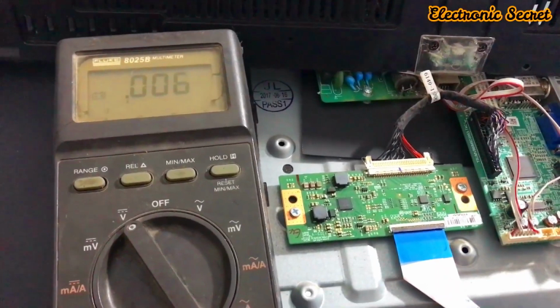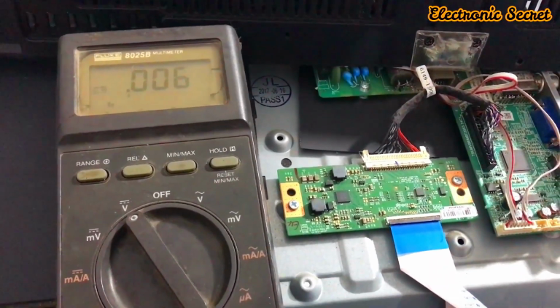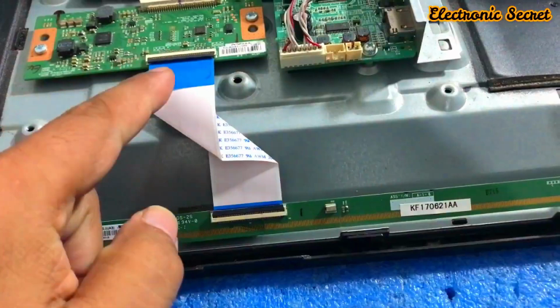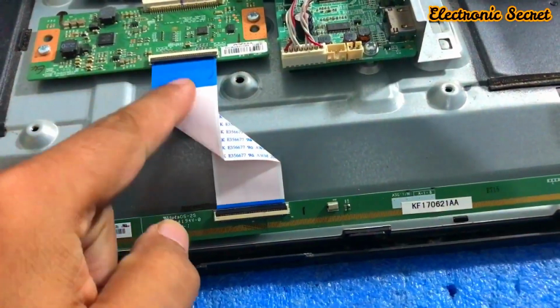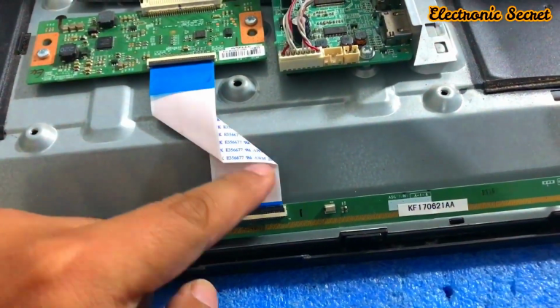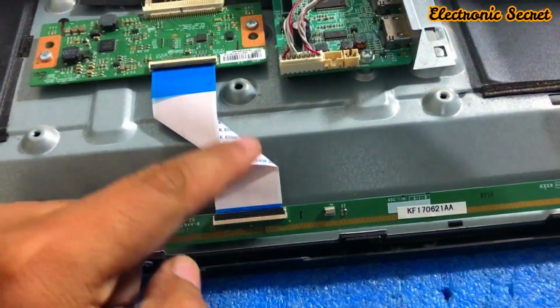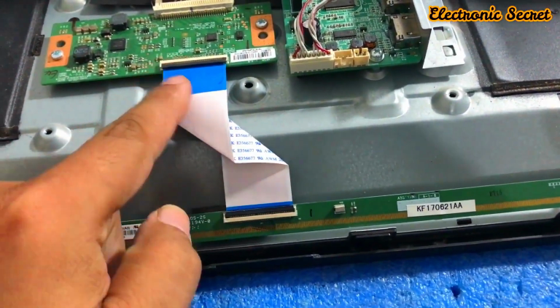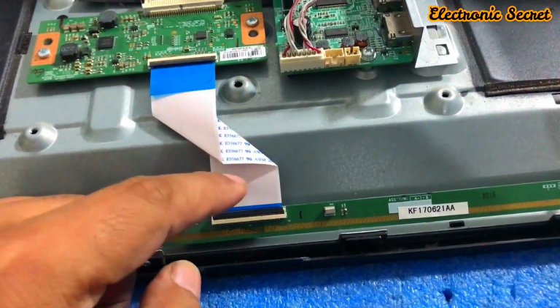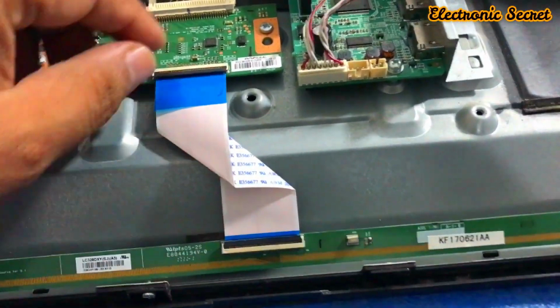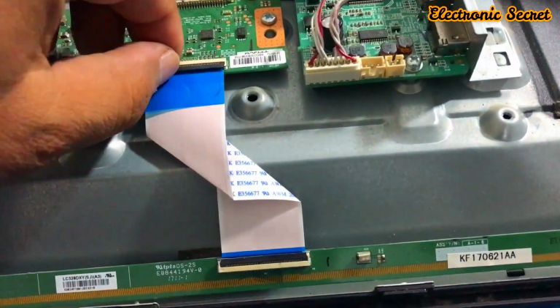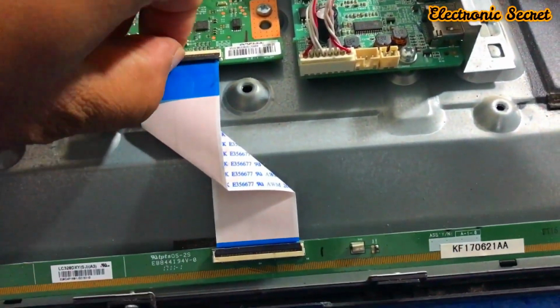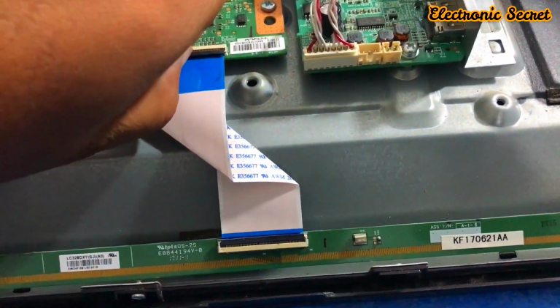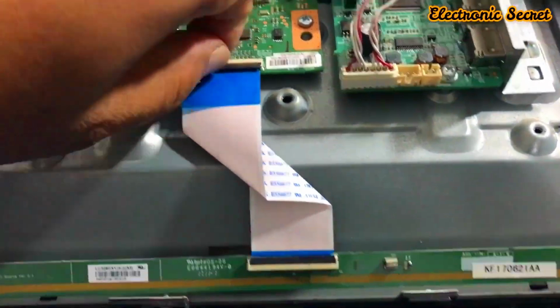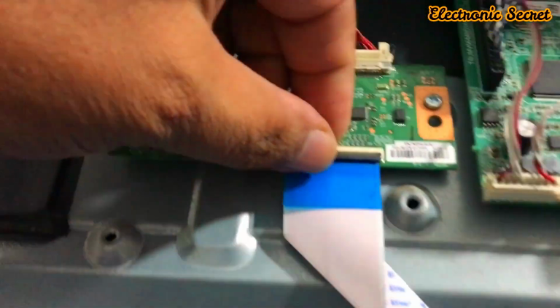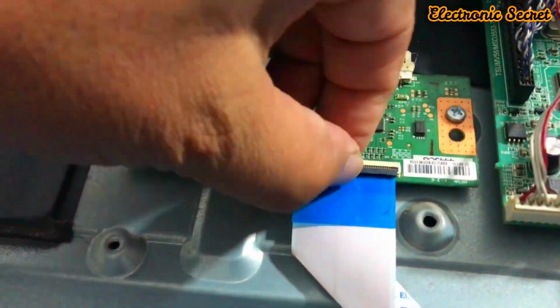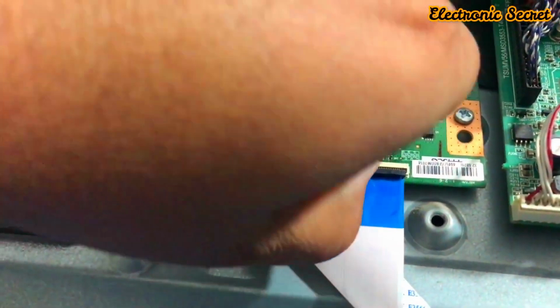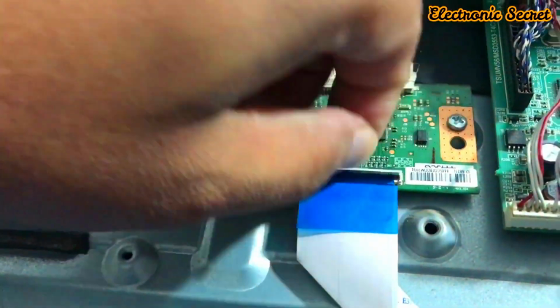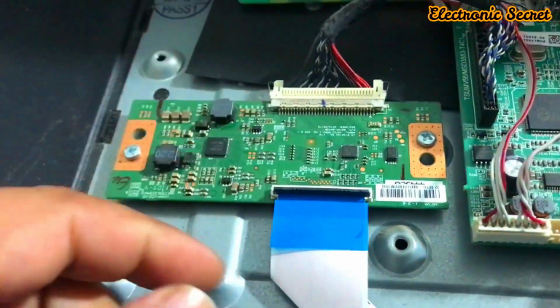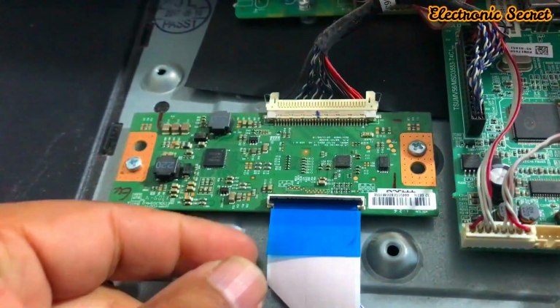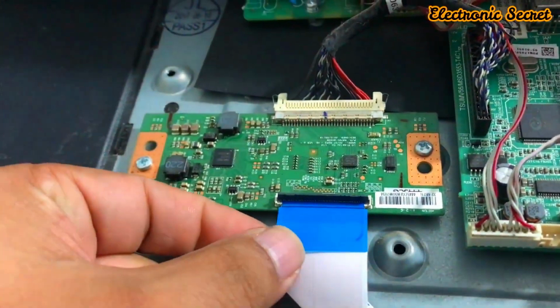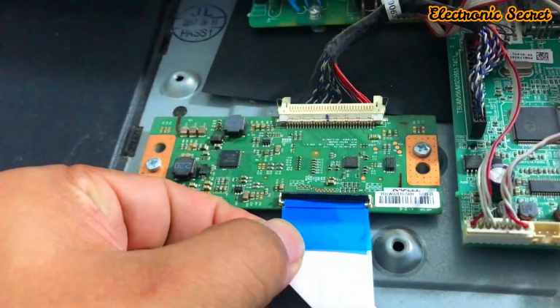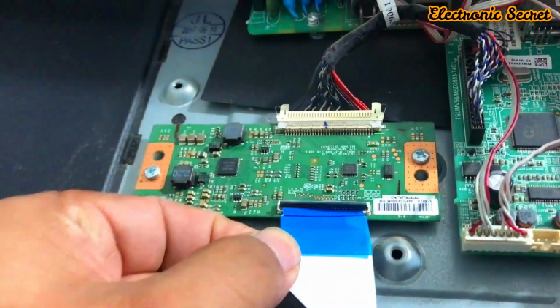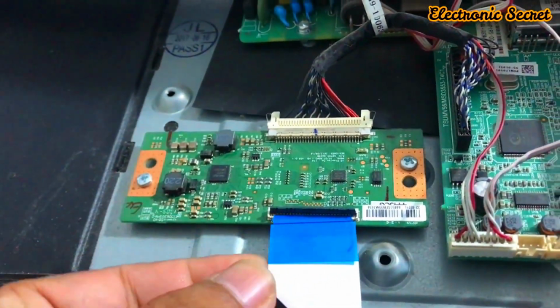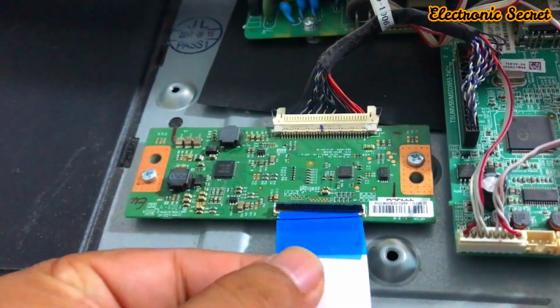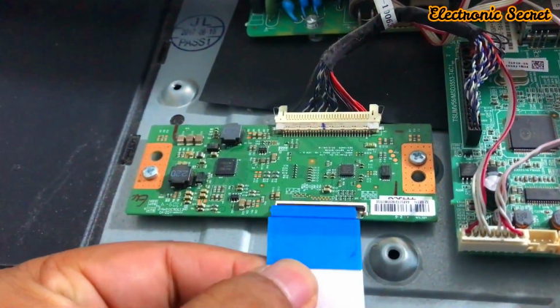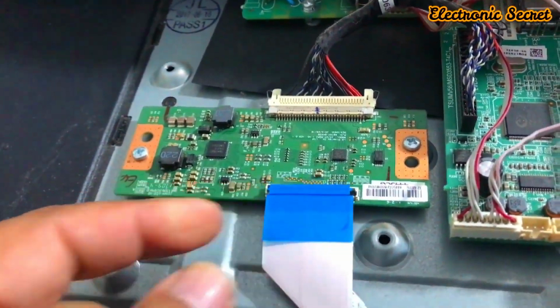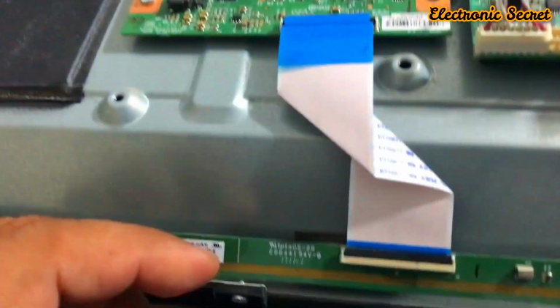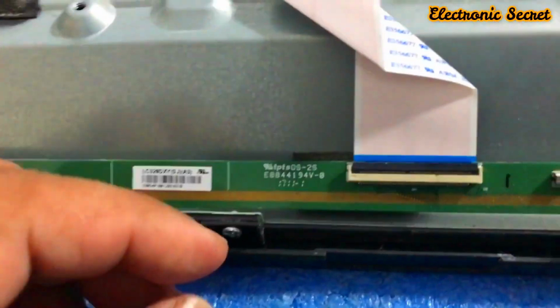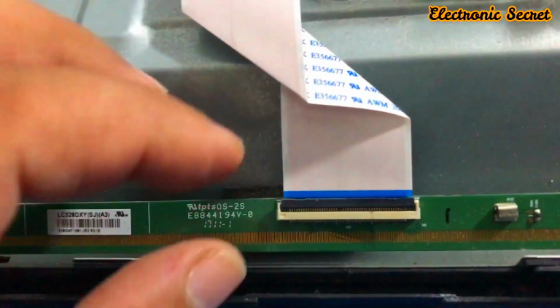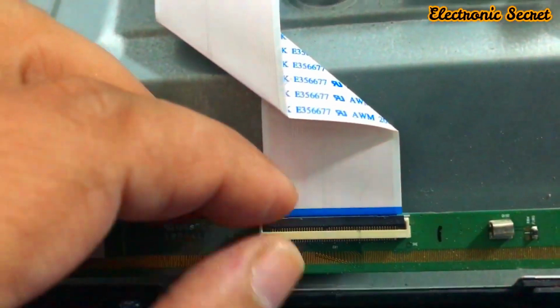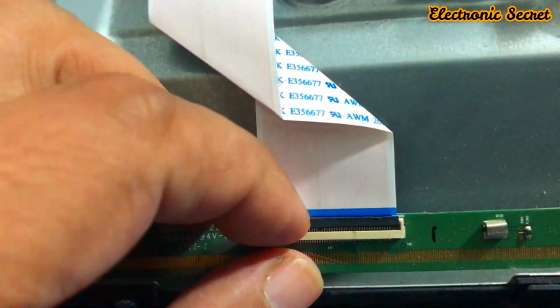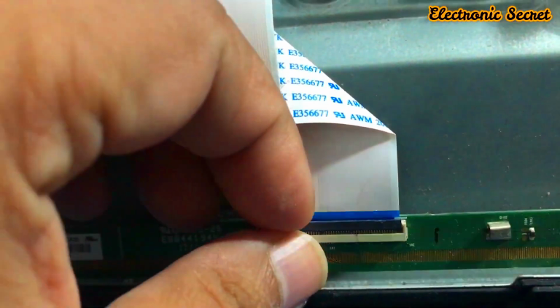Now we will check the LVDS flex cable. Remove it like this — it has locks. Then remove it again from the scalar PCB.